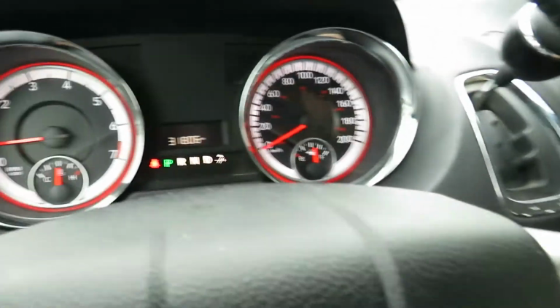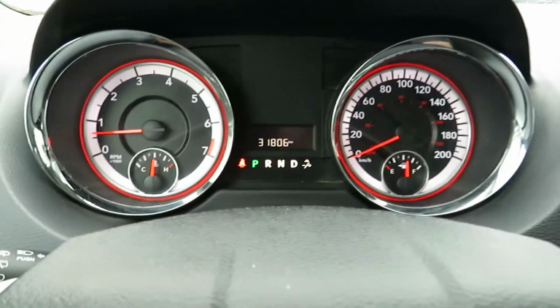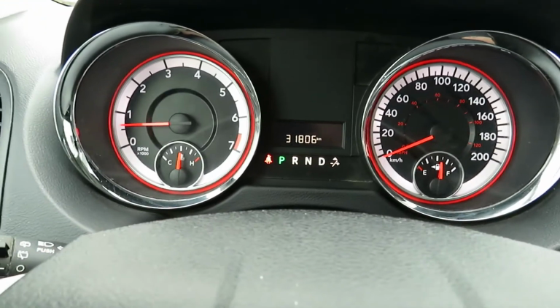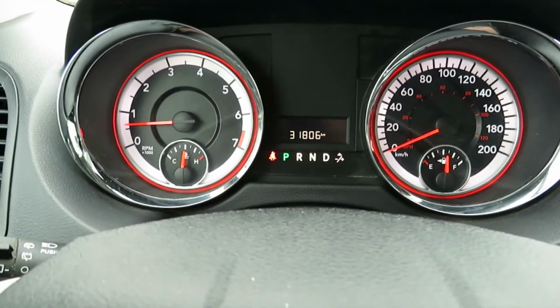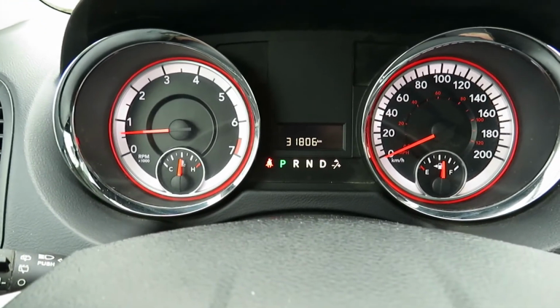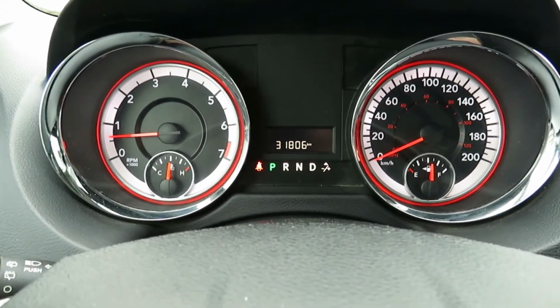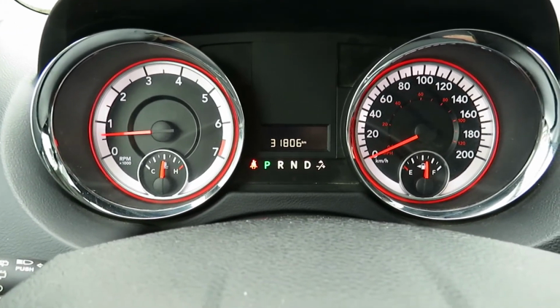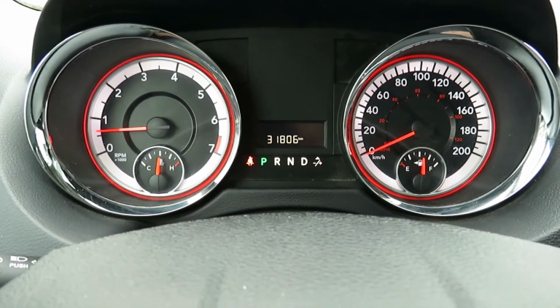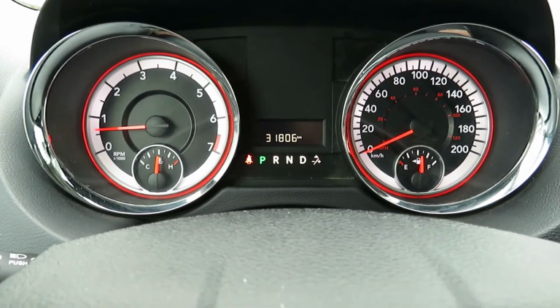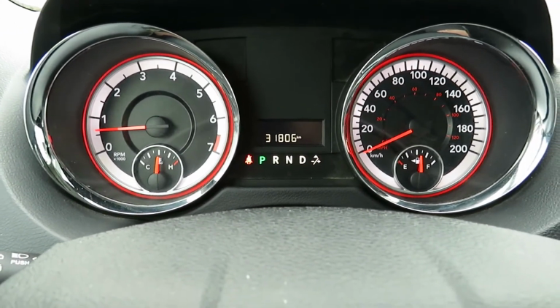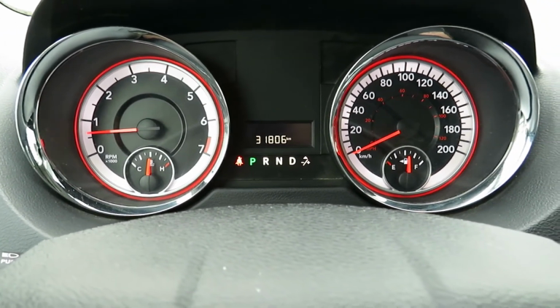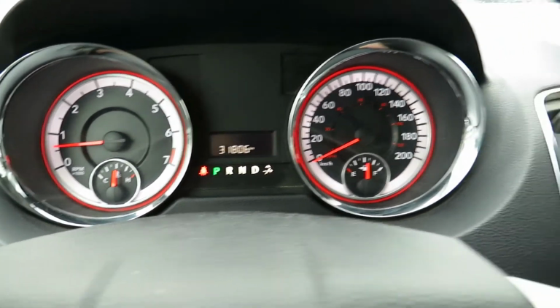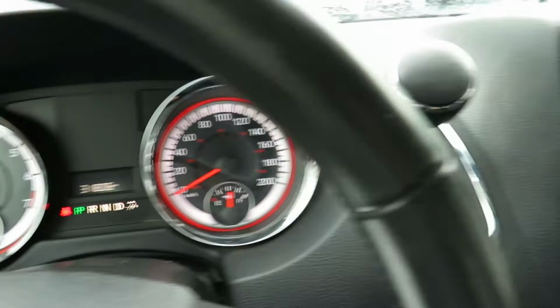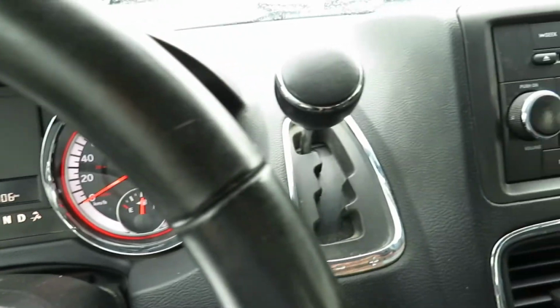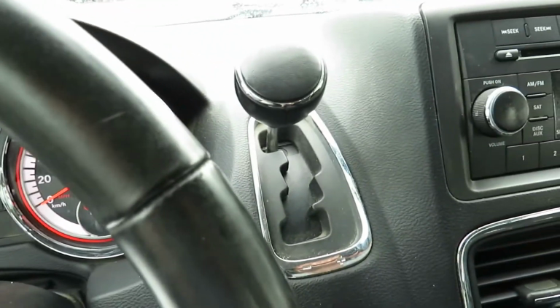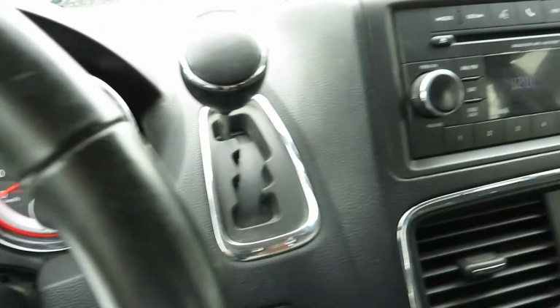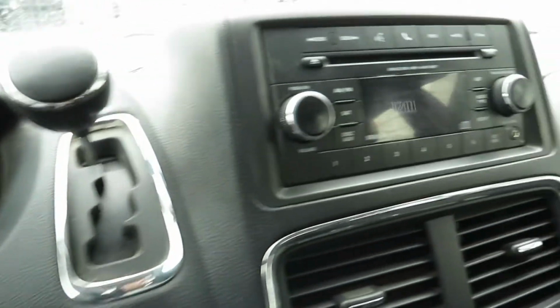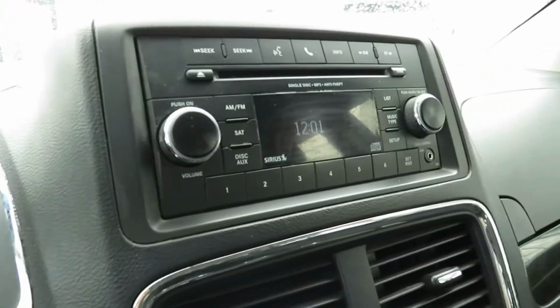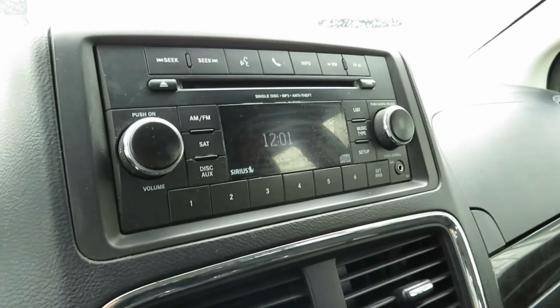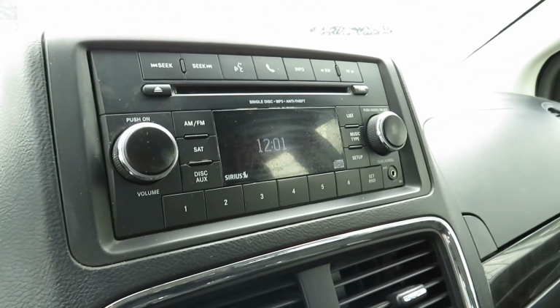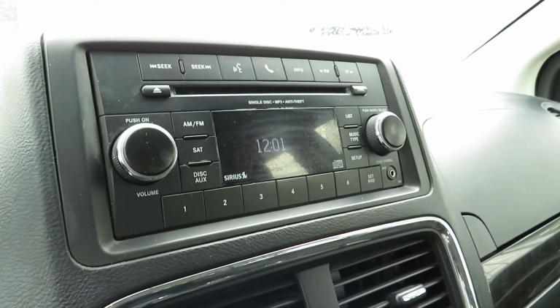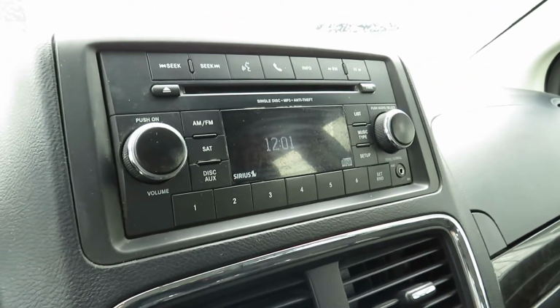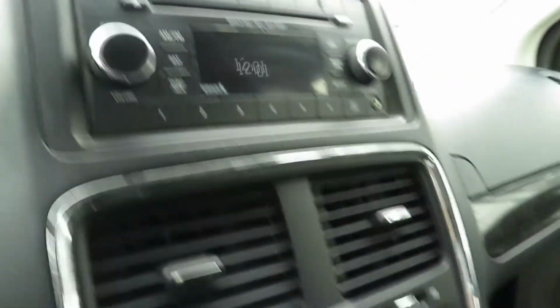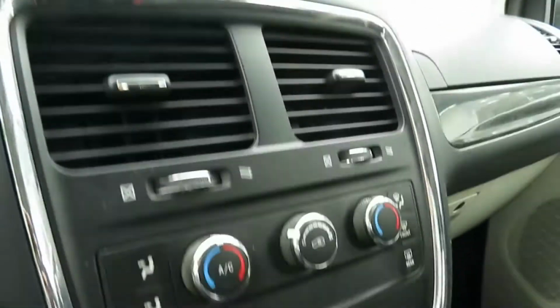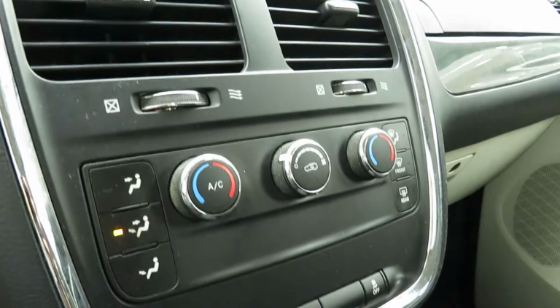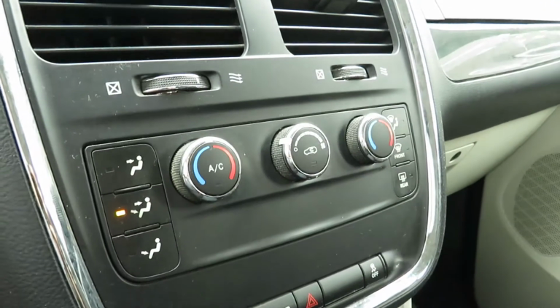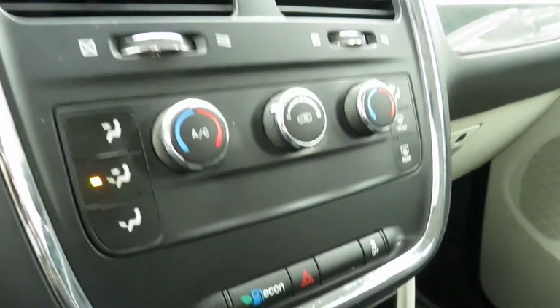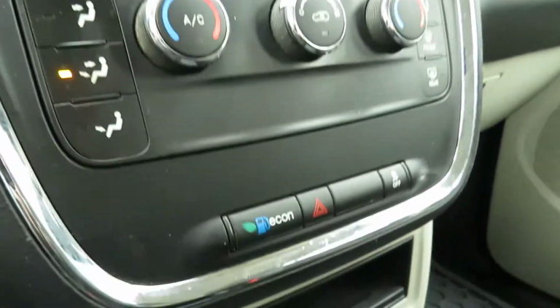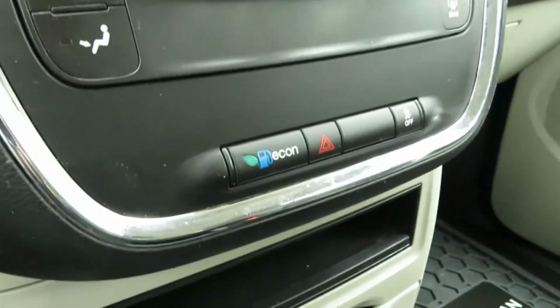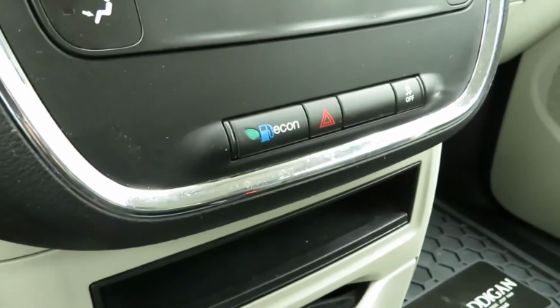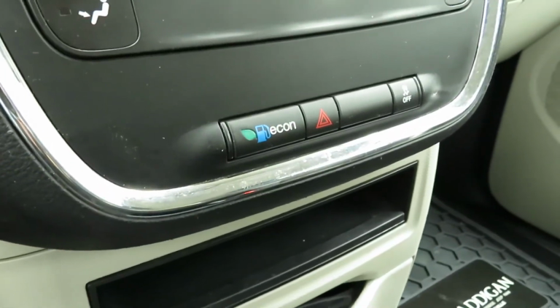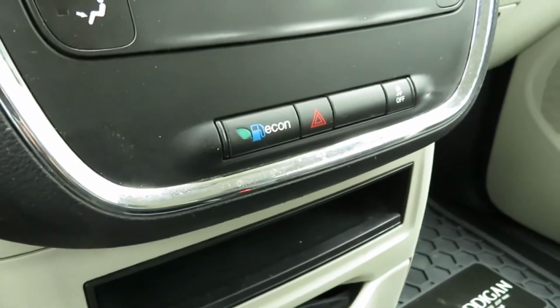This van currently has 31,806 kilometers. Your gear select is on the dash. You have your Bluetooth ready stereo, your climate controls and economy mode.